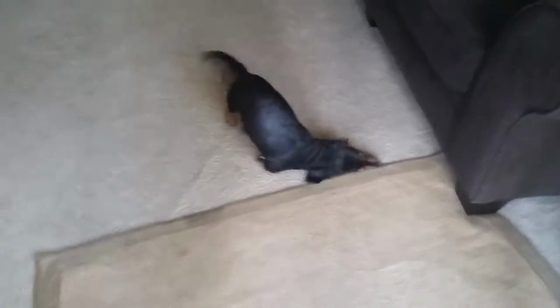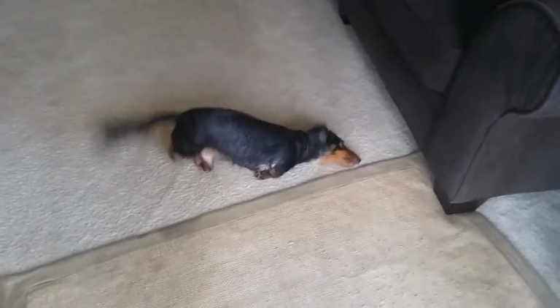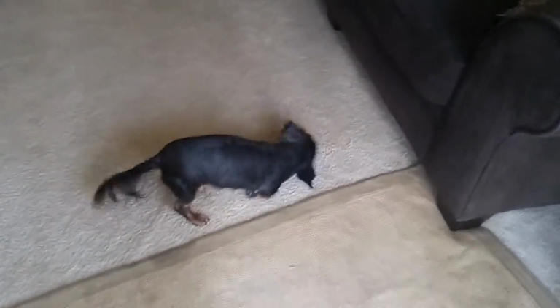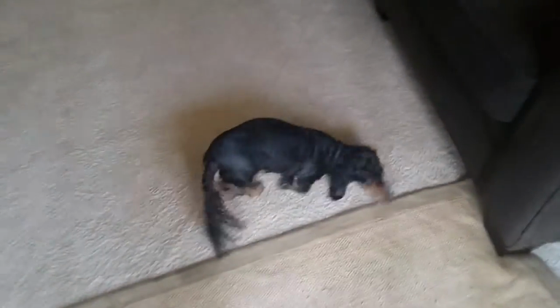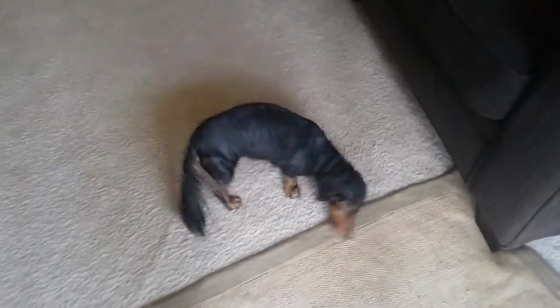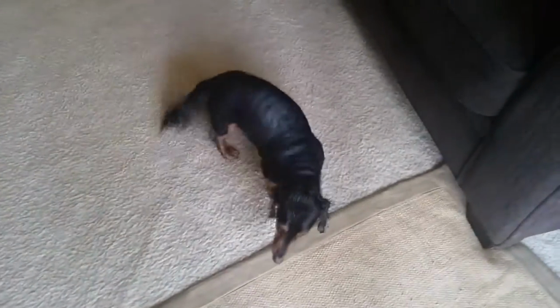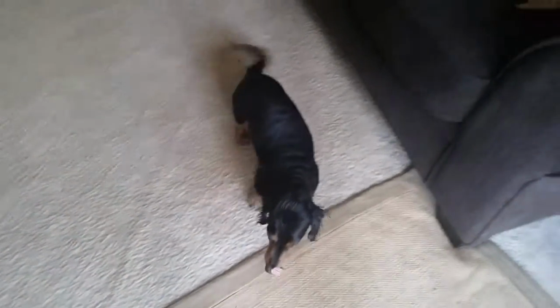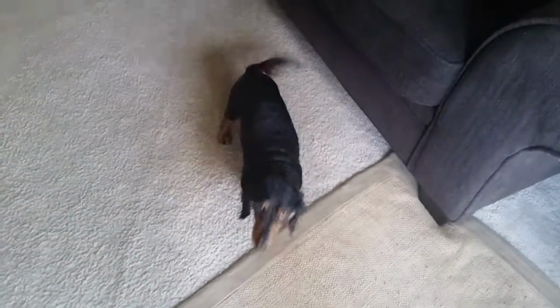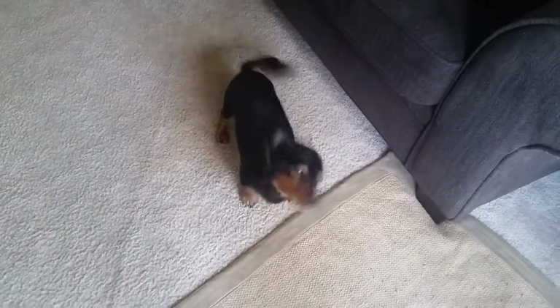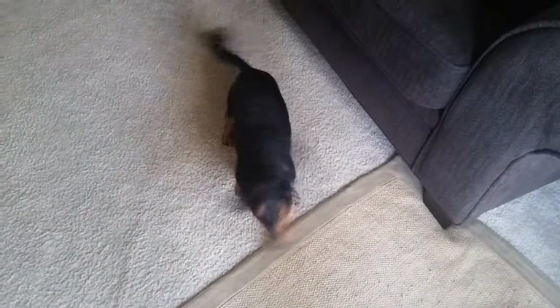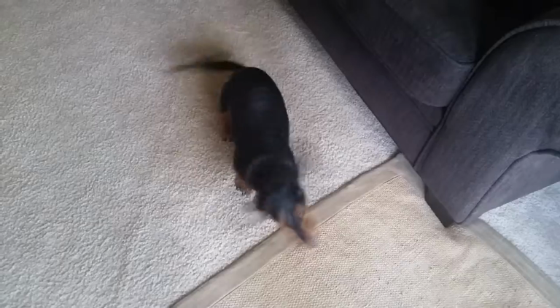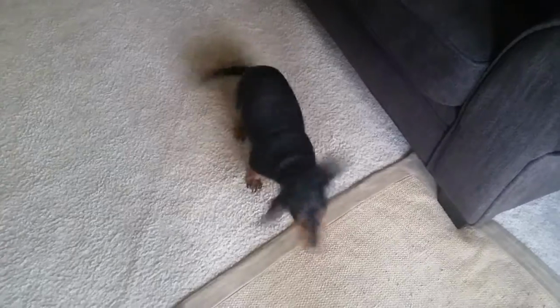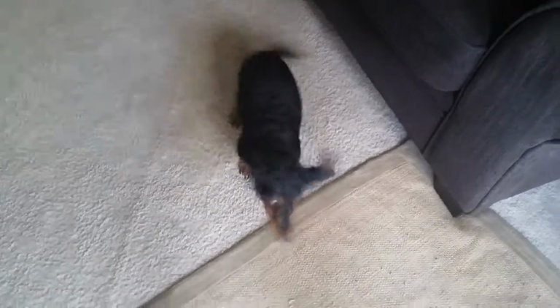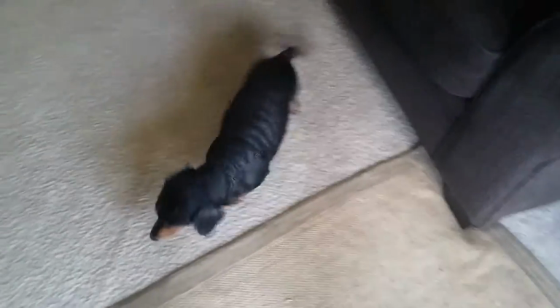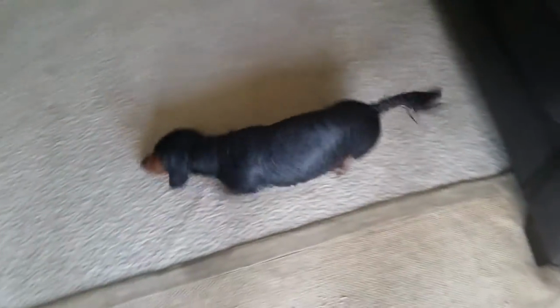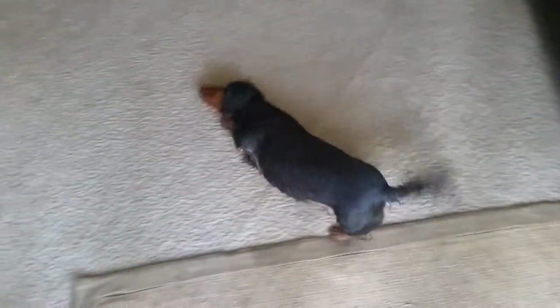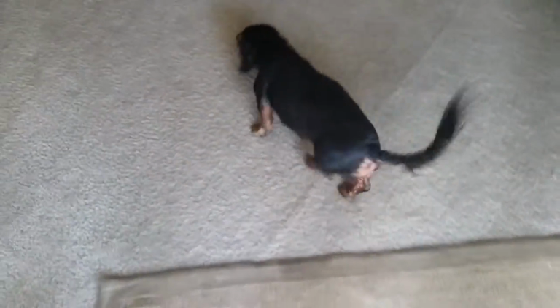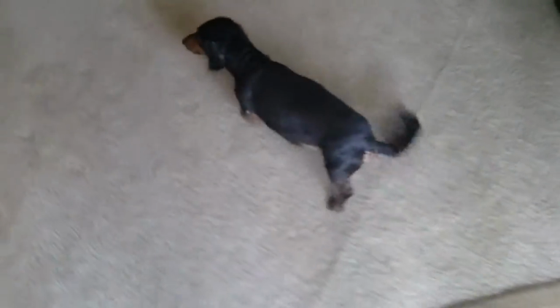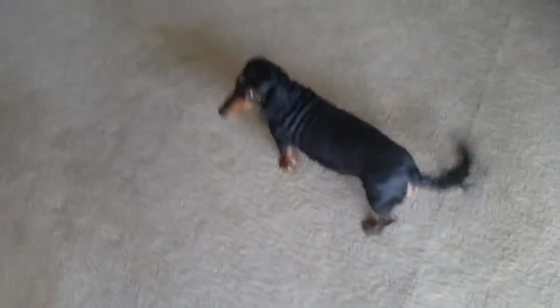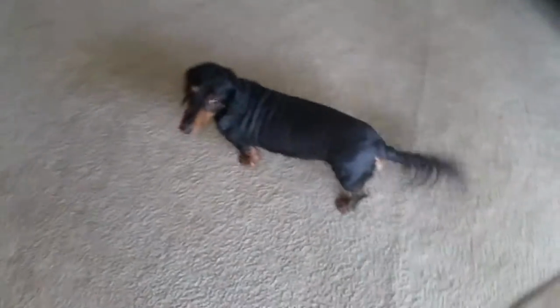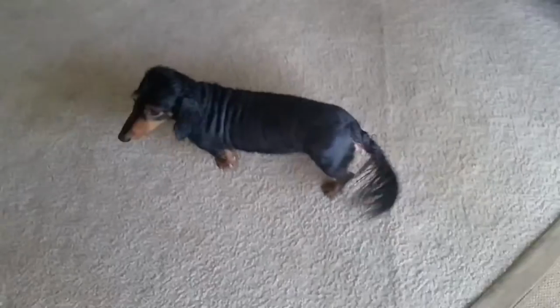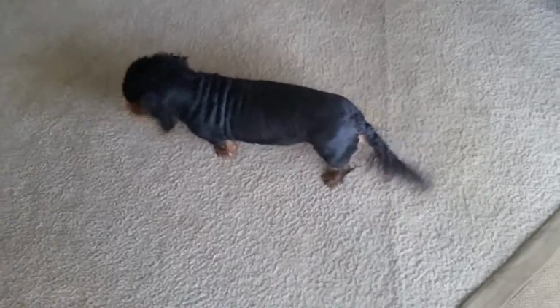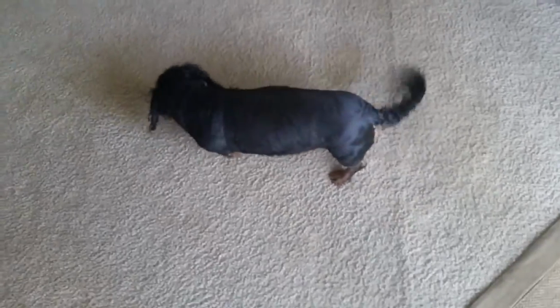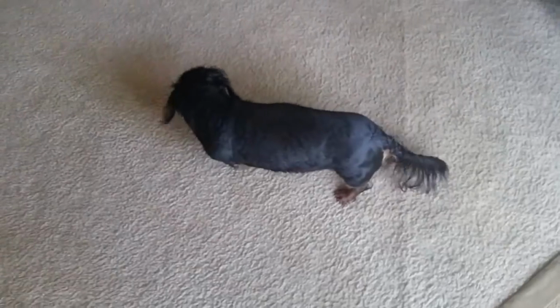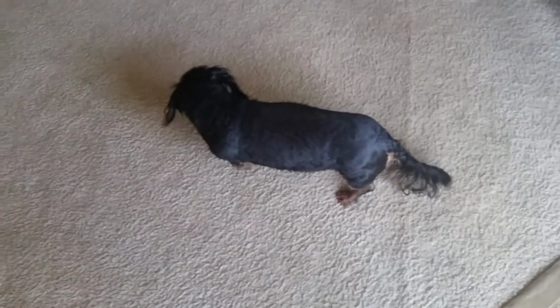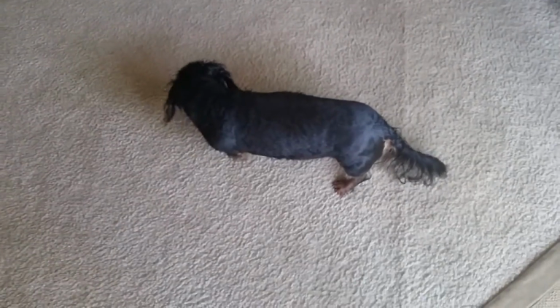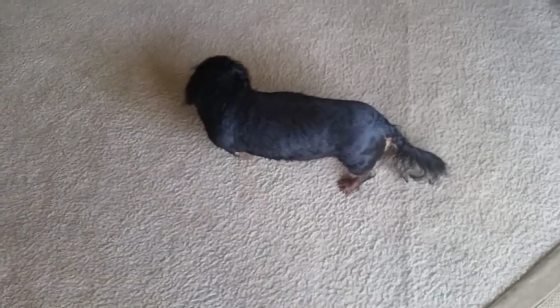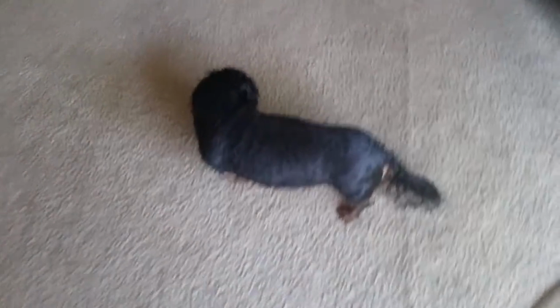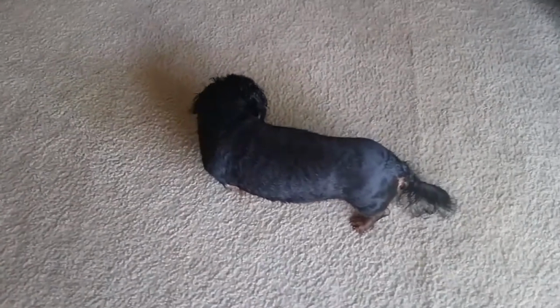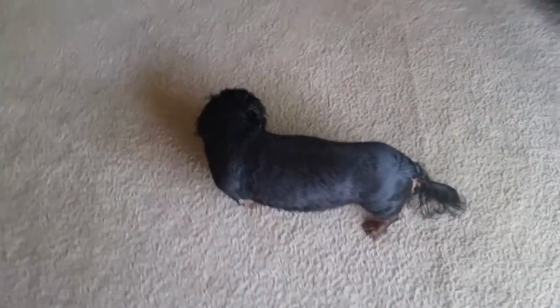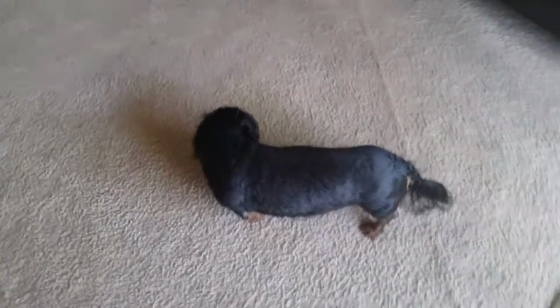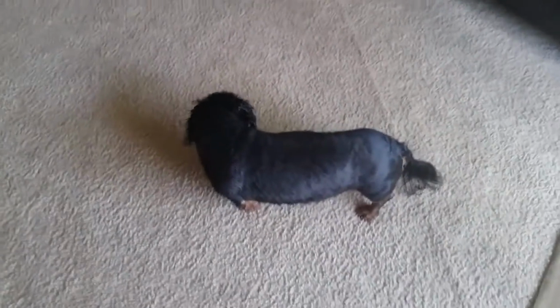So this is our little Dodgson. He's a long hair. I shaved him down. He had a bath. And this is how he dries himself — by rubbing his face all over the carpet.